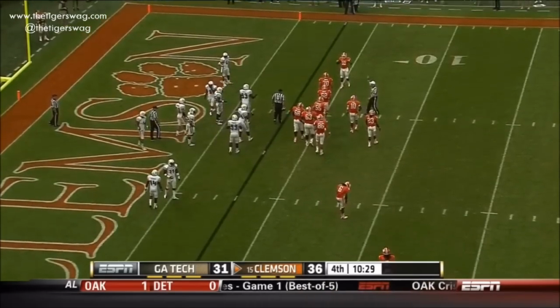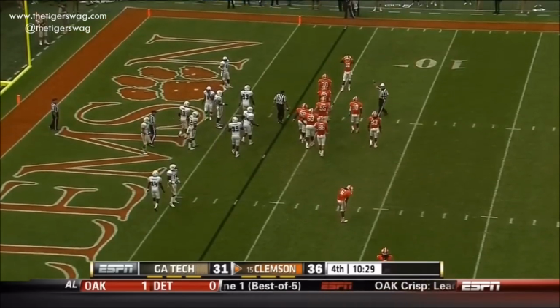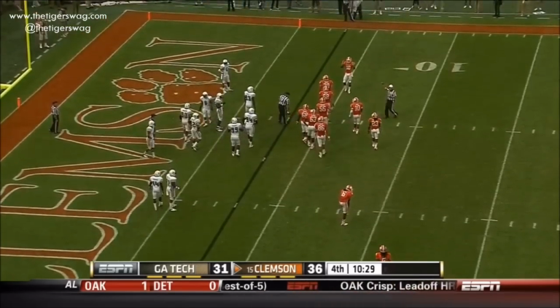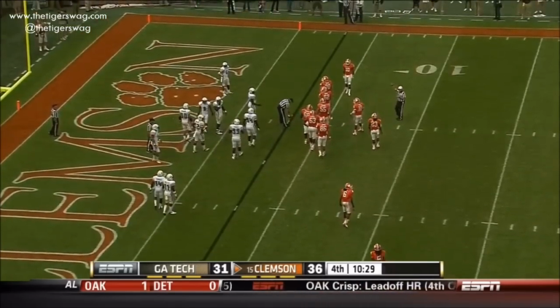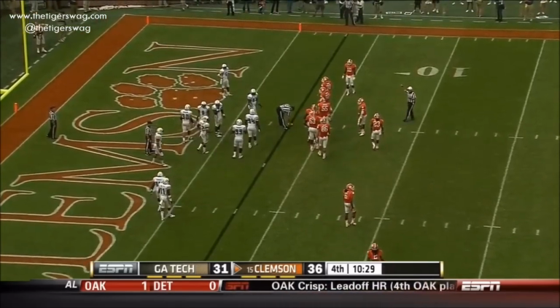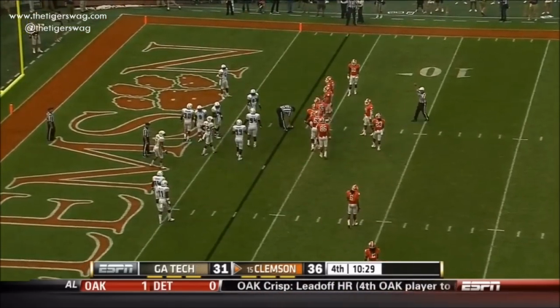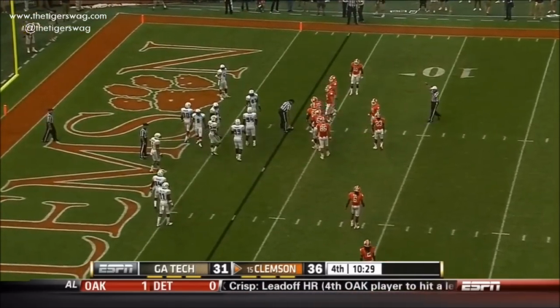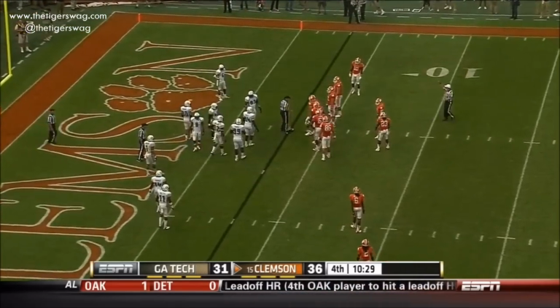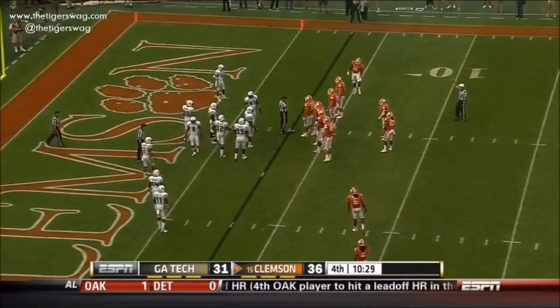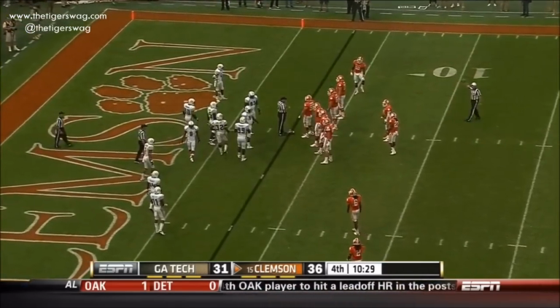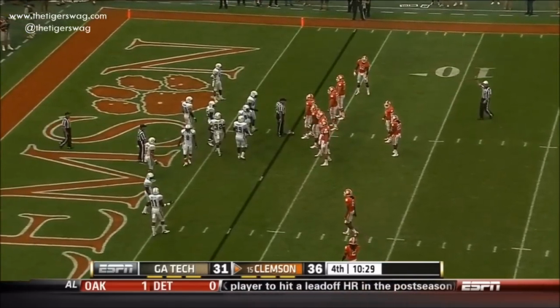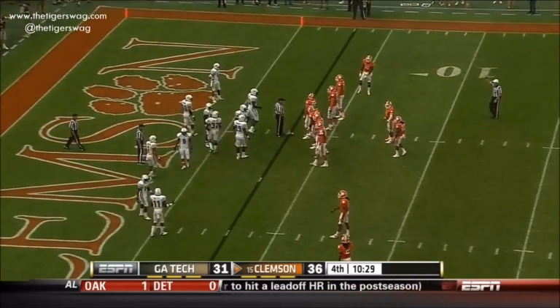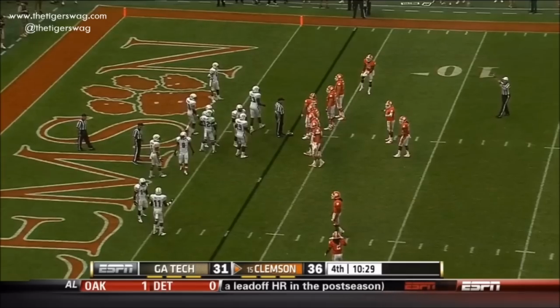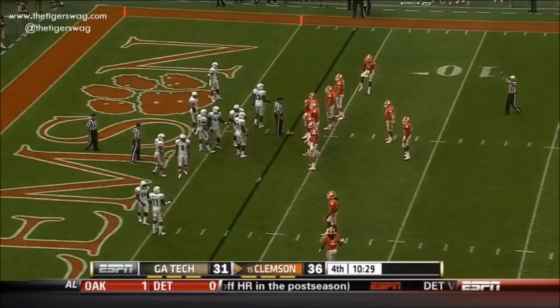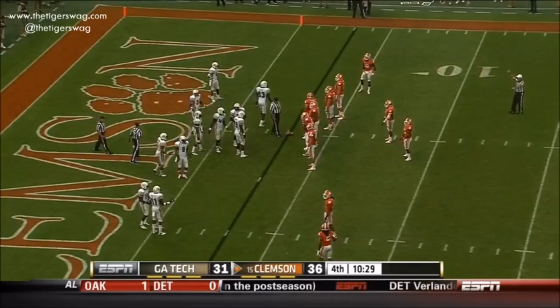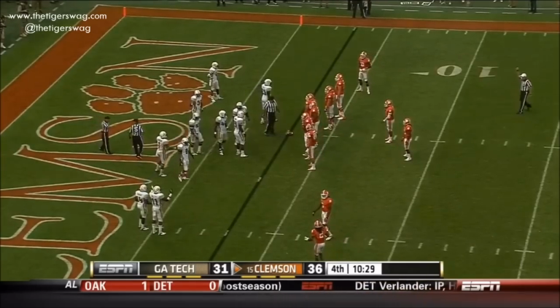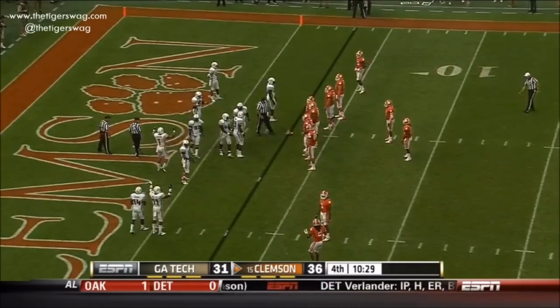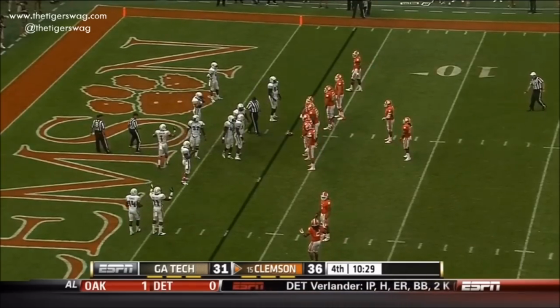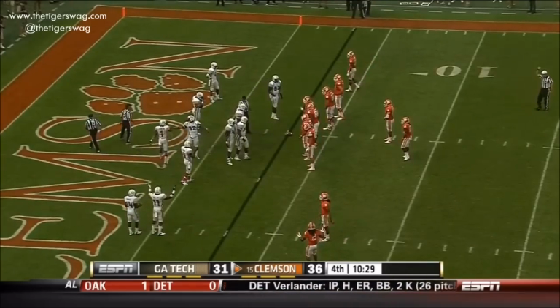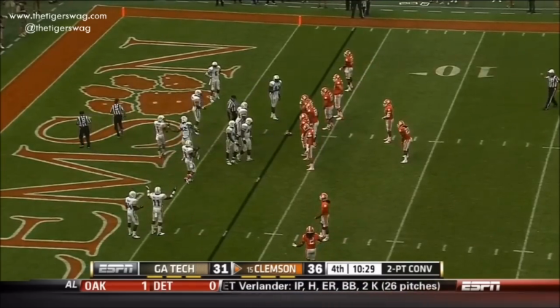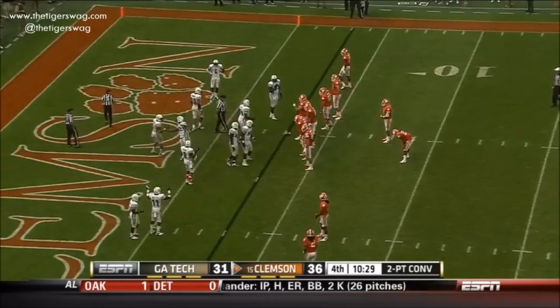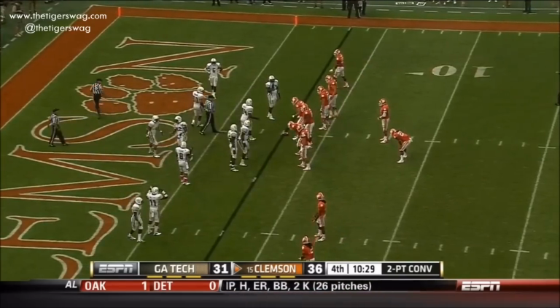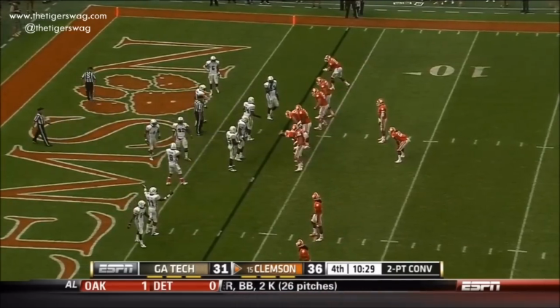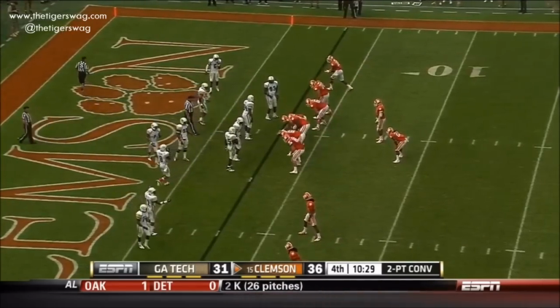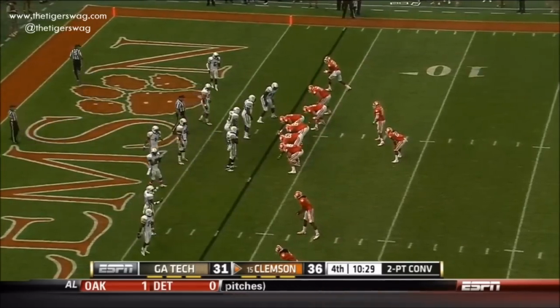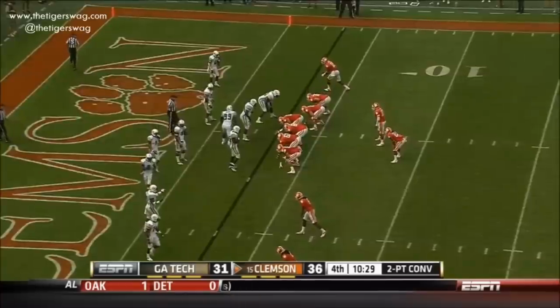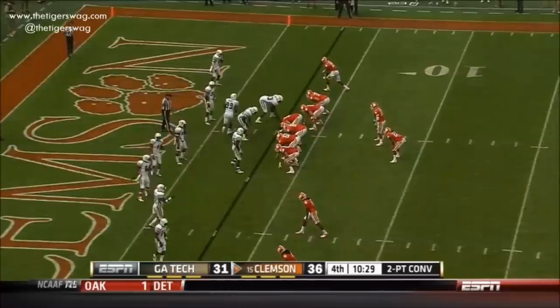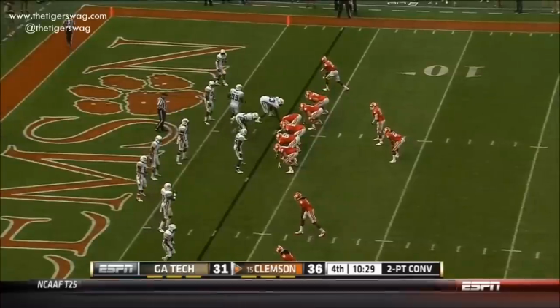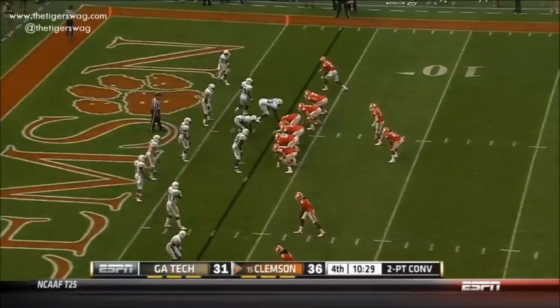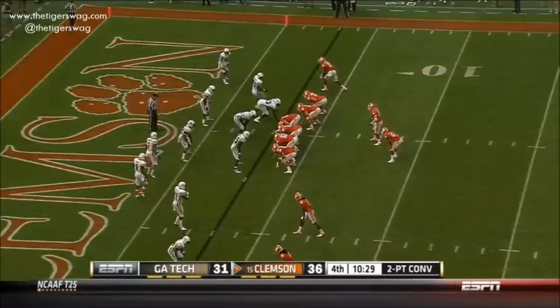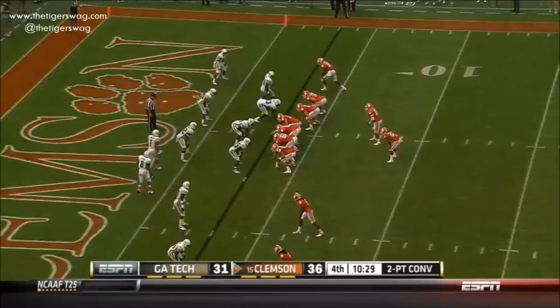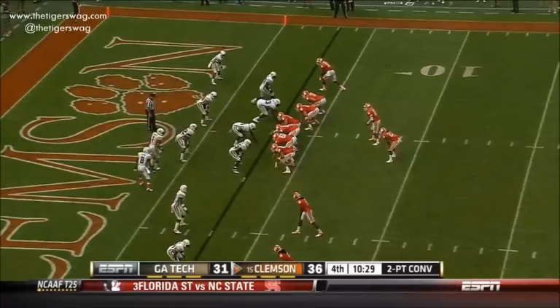A career-high 387 yards passing for Taj Boyd, and for DeAndre Hopkins, six catches for 172 yards. Now they go for two.